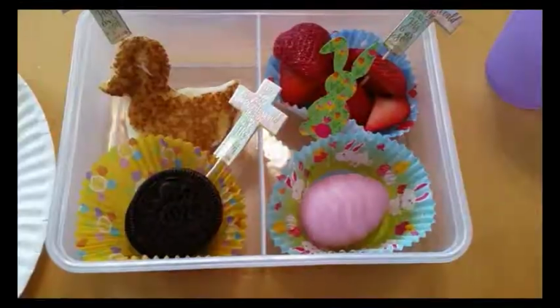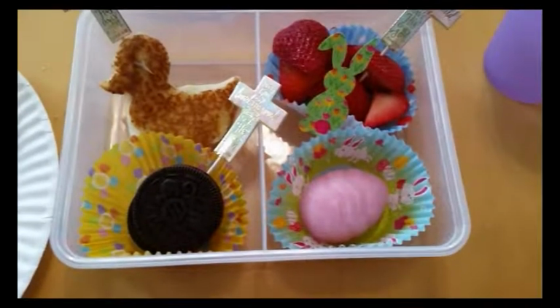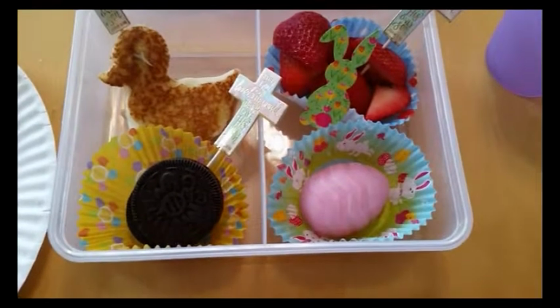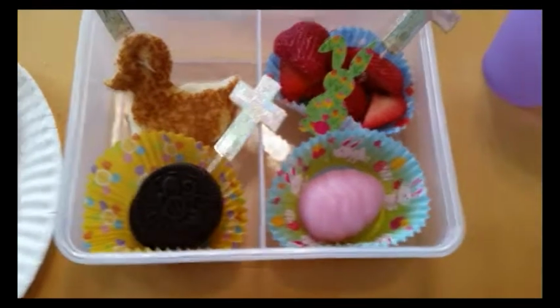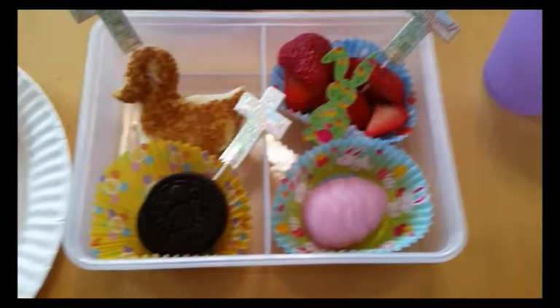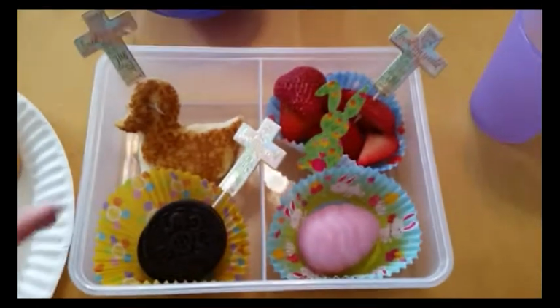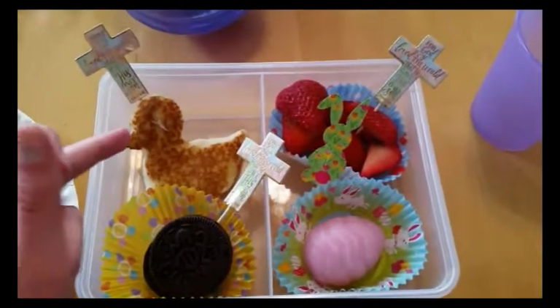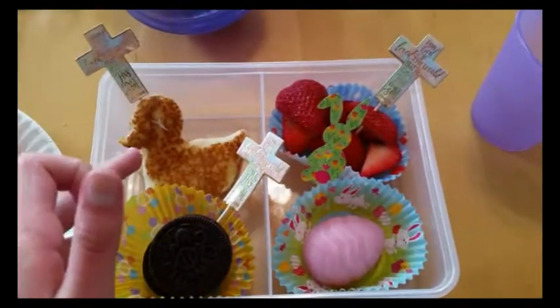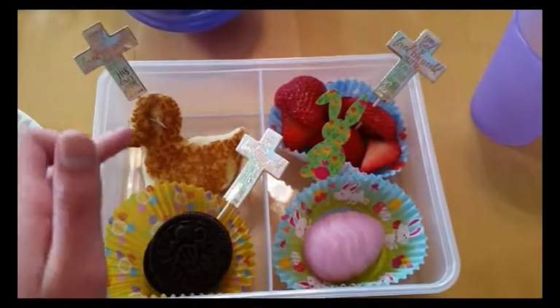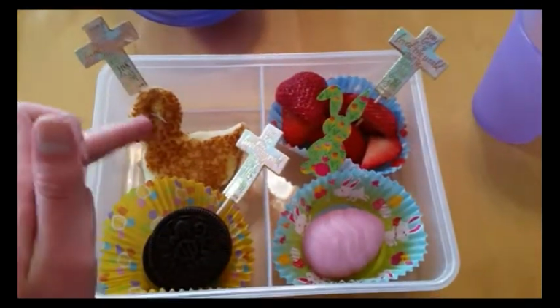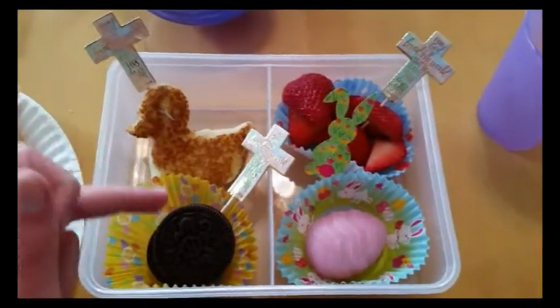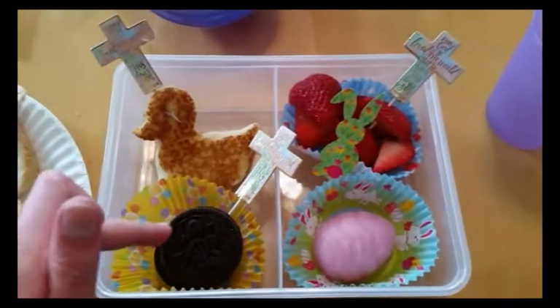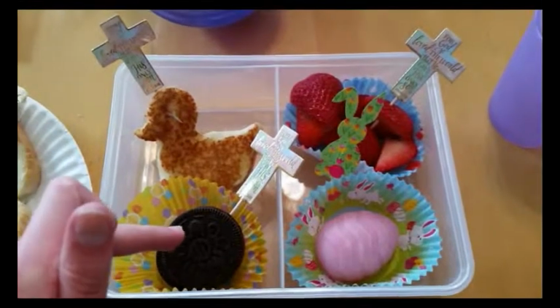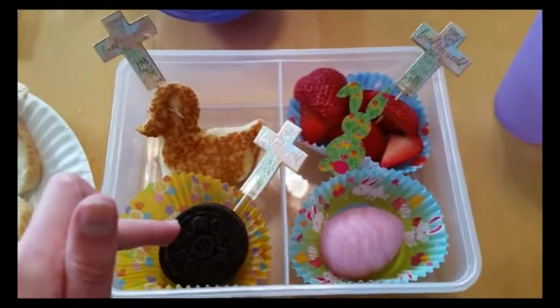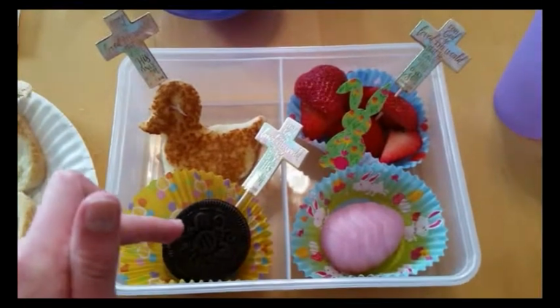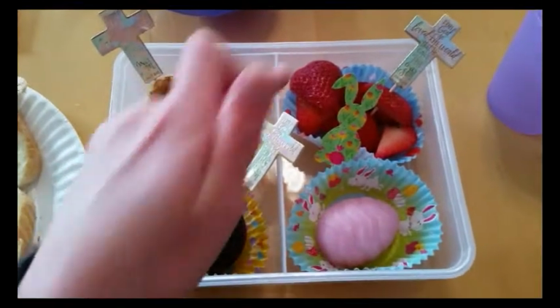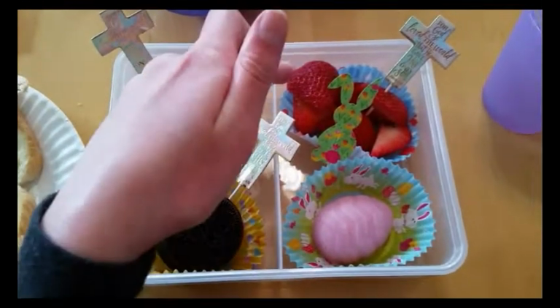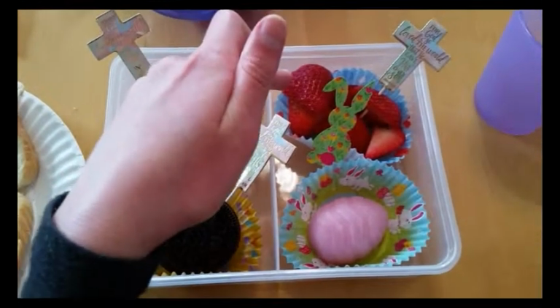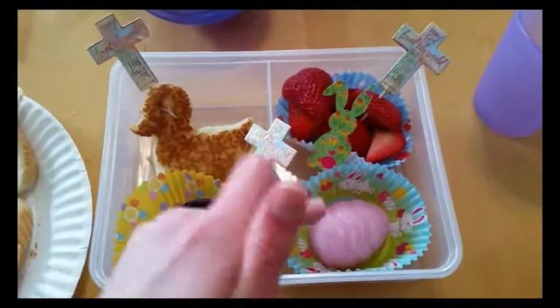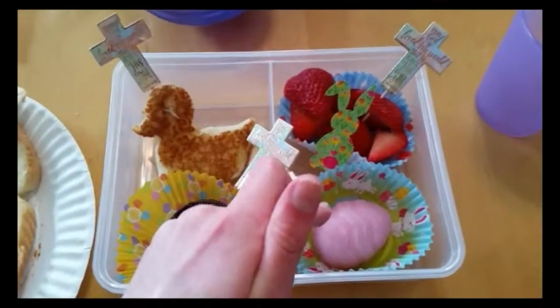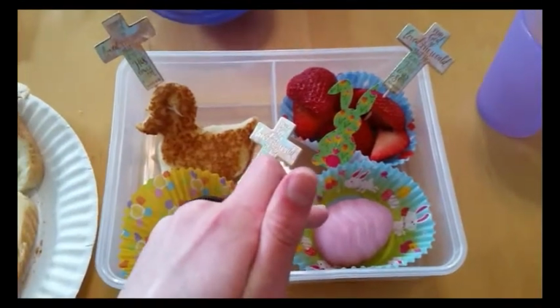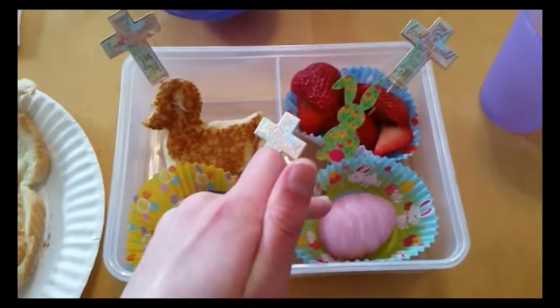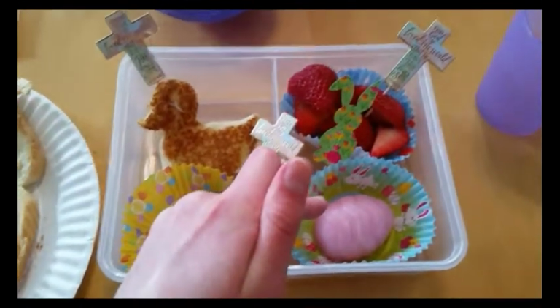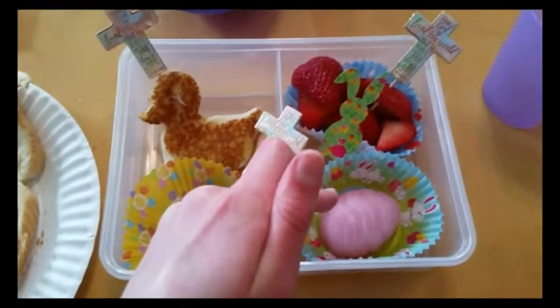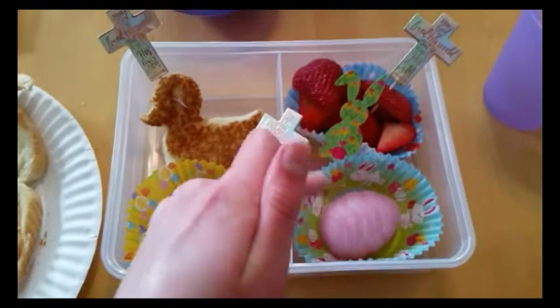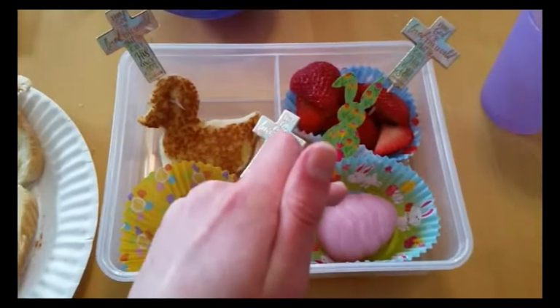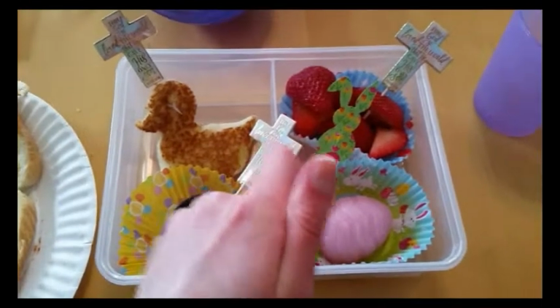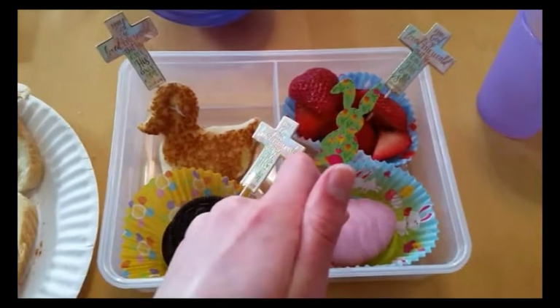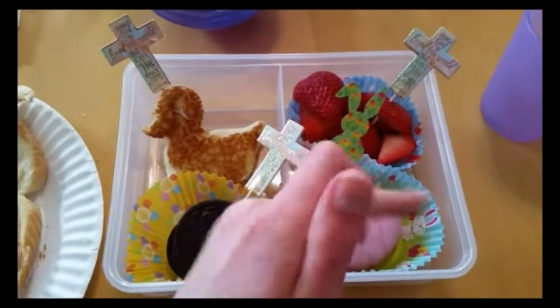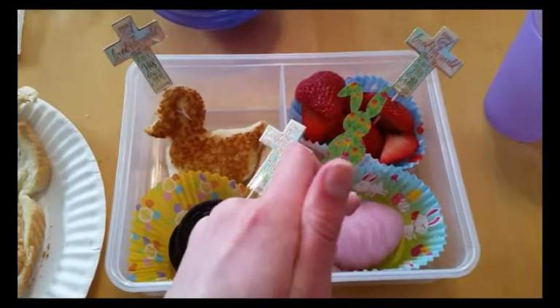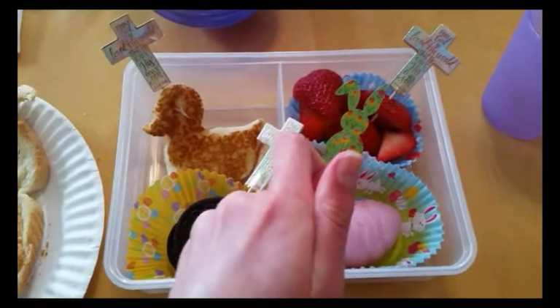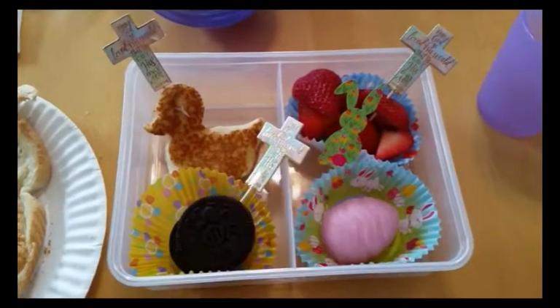Here's my lunch for April 12th. I am getting a grilled cheese sandwich shaped like a duck, two springtime Oreos, strawberries, and this is a mold that we put yogurt in and it's strawberry flavored and shaped like an egg.